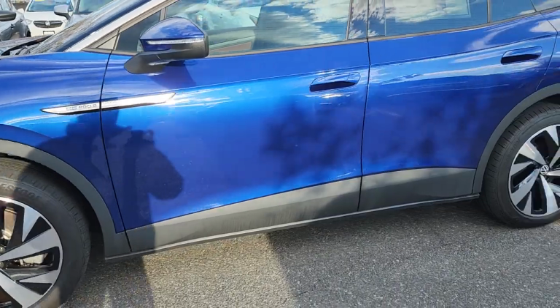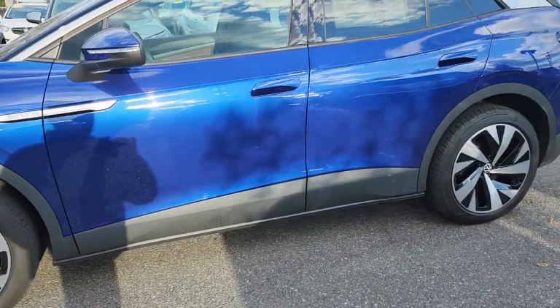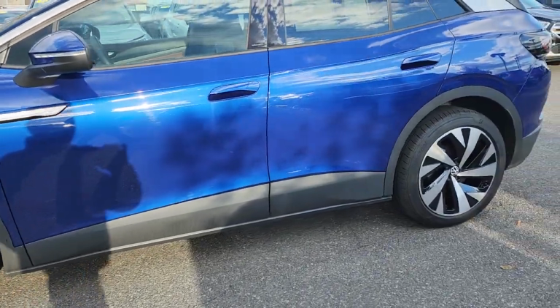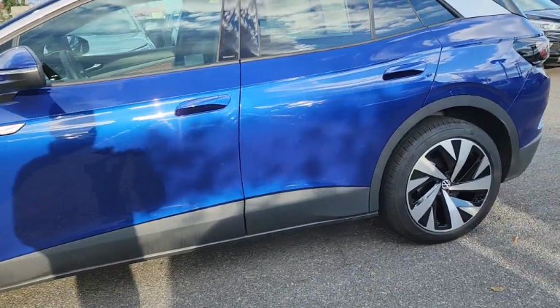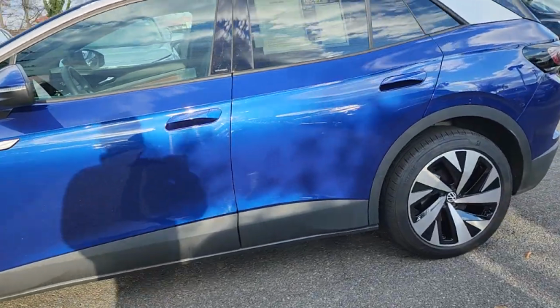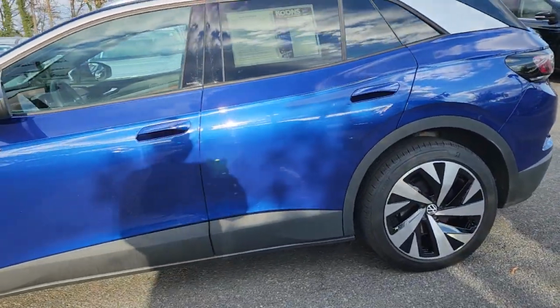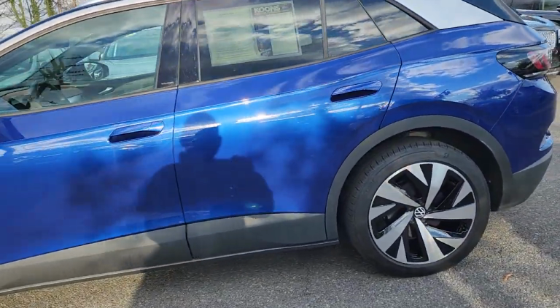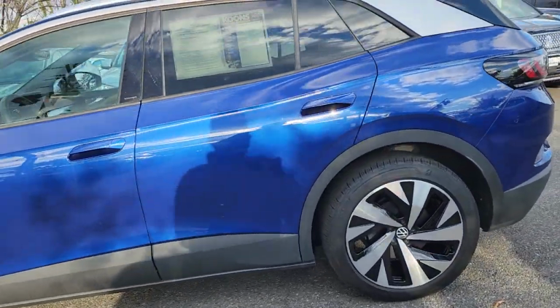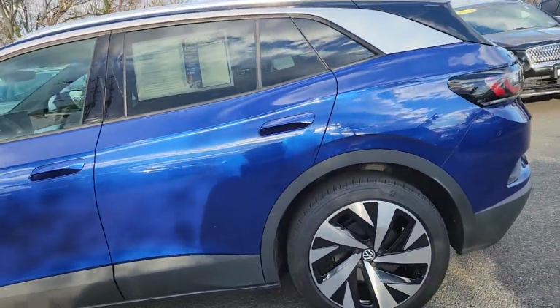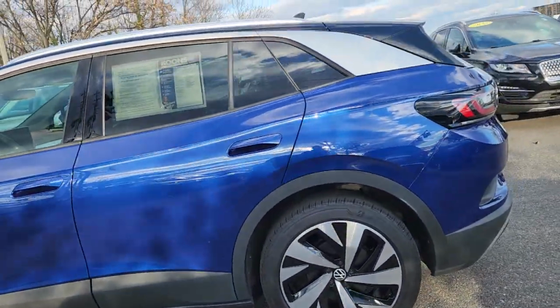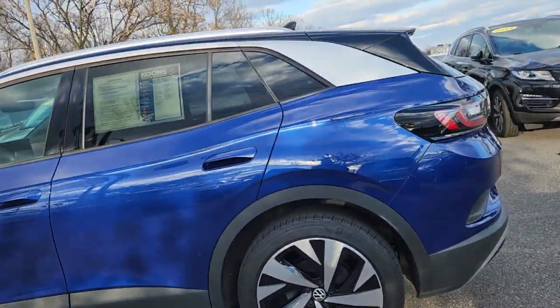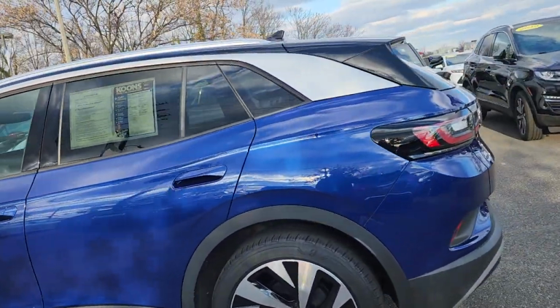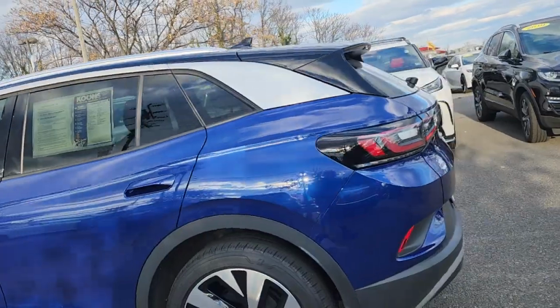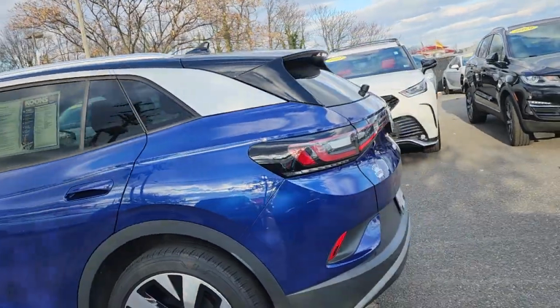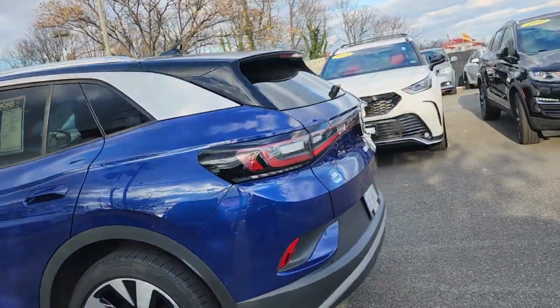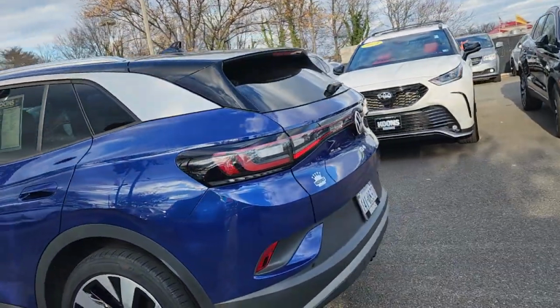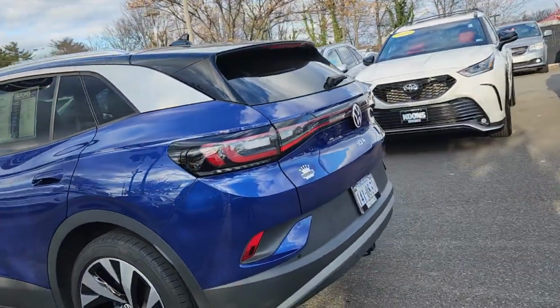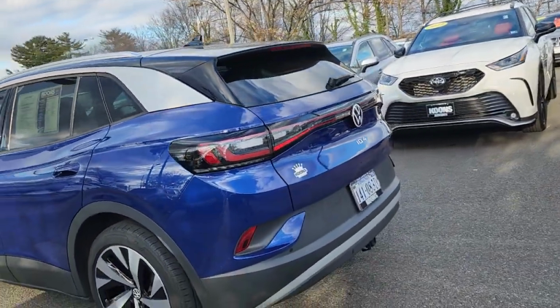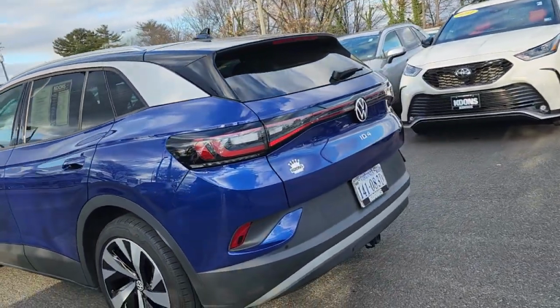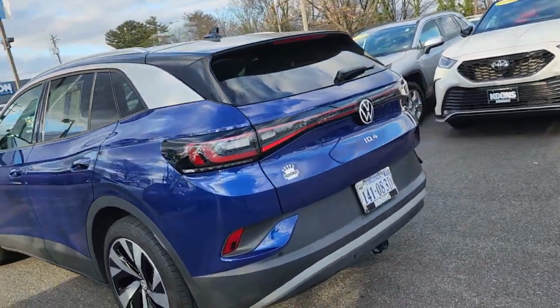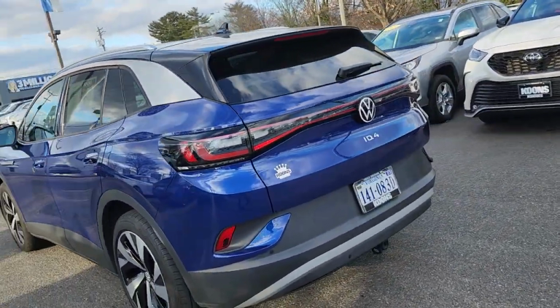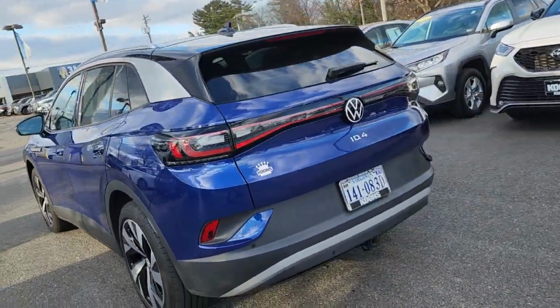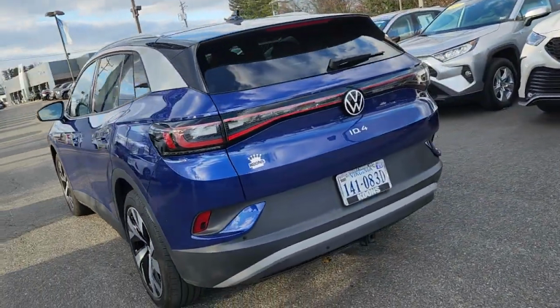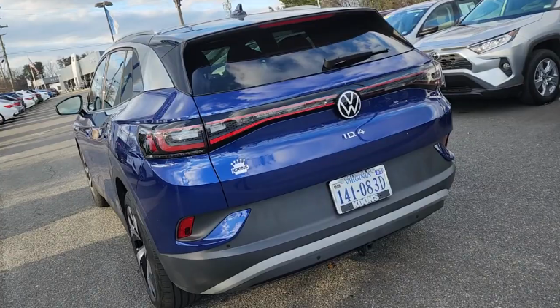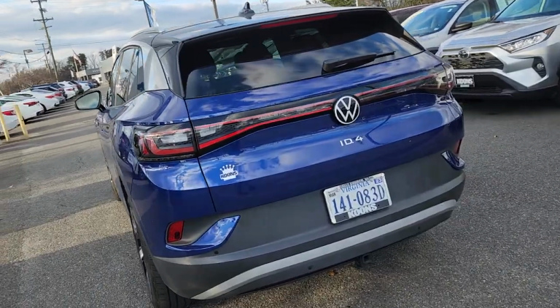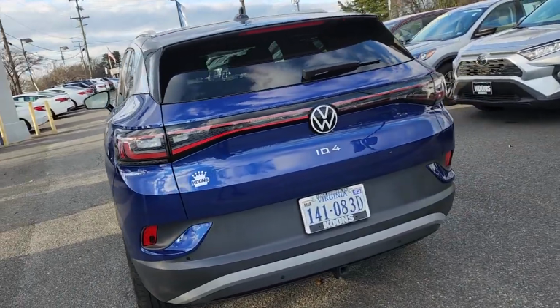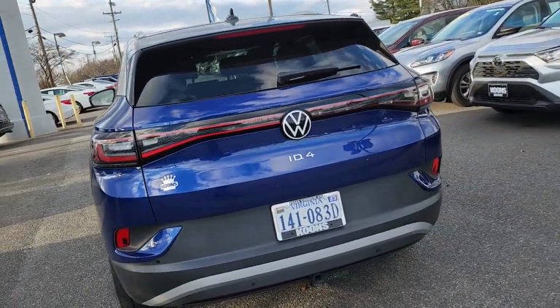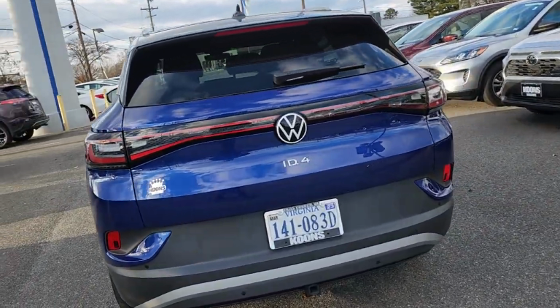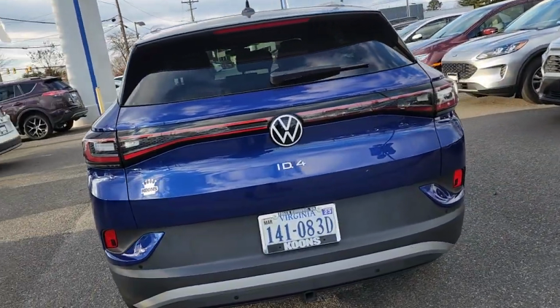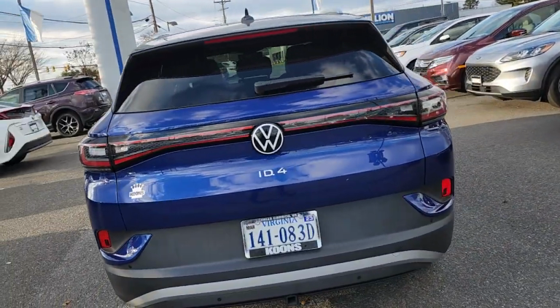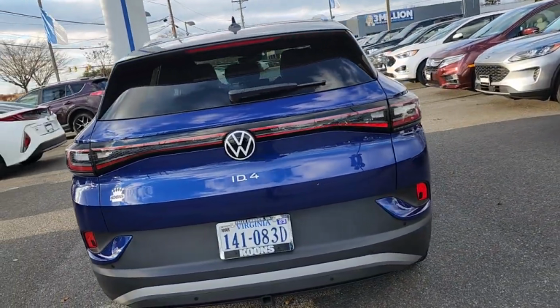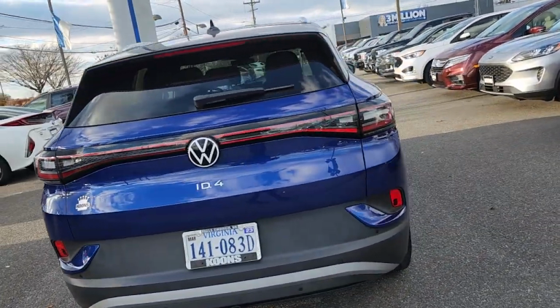This one is in blue. It has super low mileage on it — around 17,000 miles. No dings or dents or anything like that, and it's still under the manufacturer warranty.